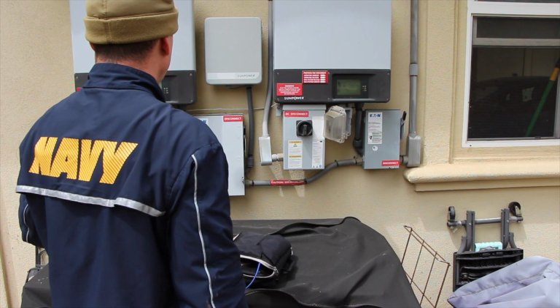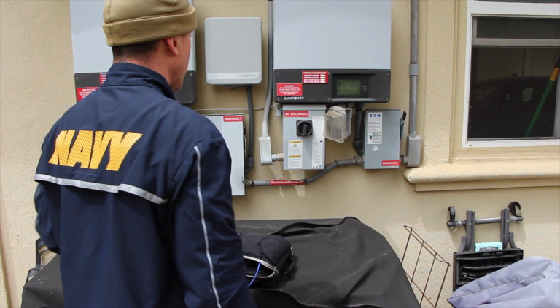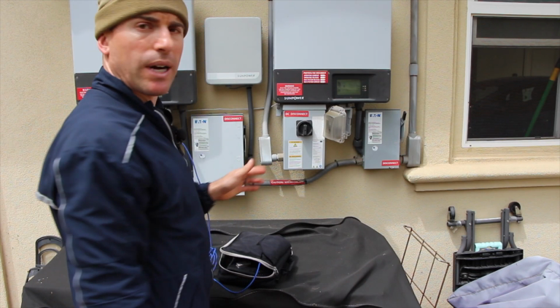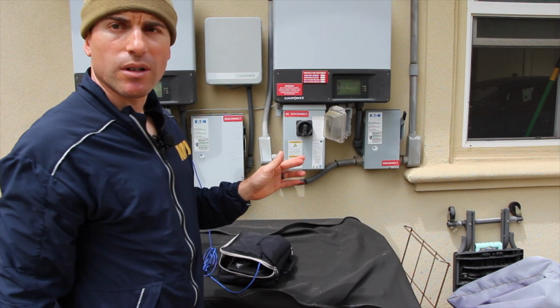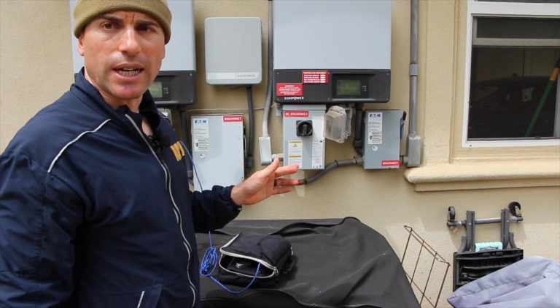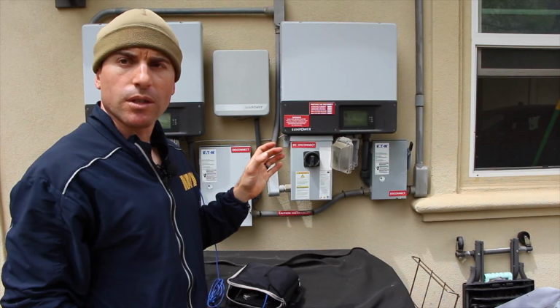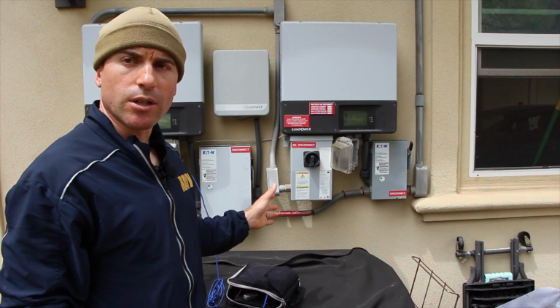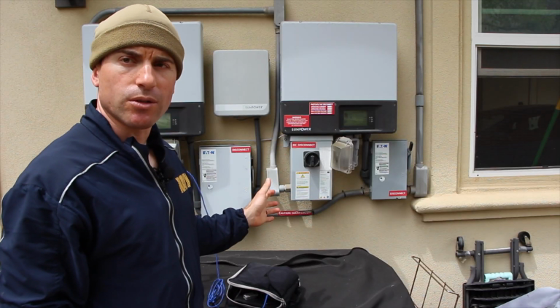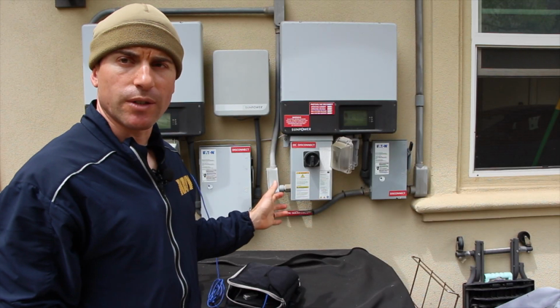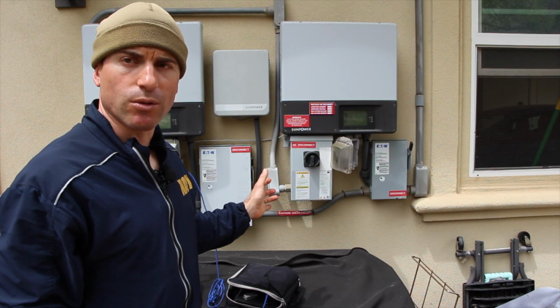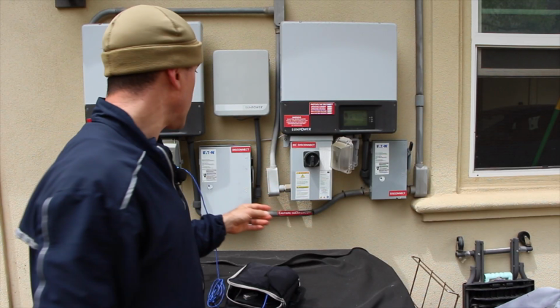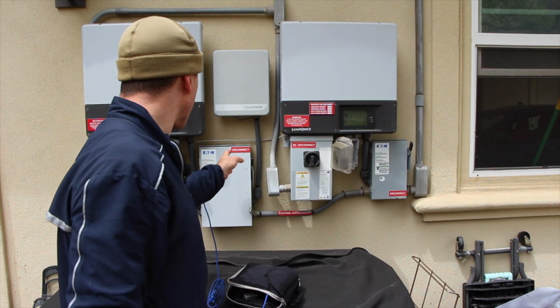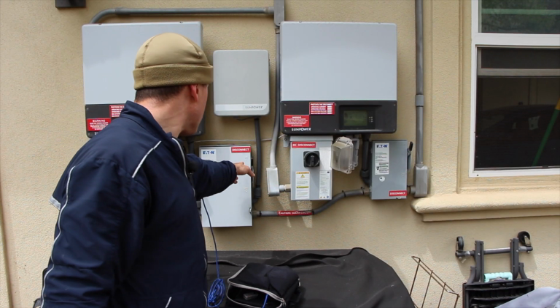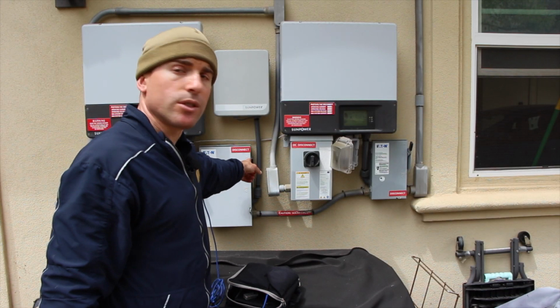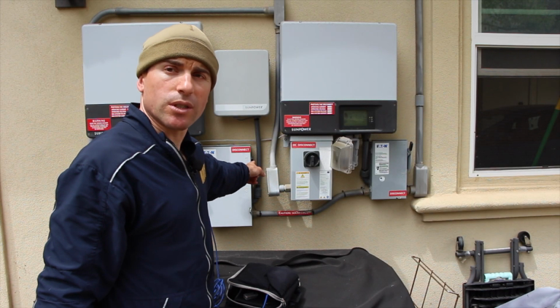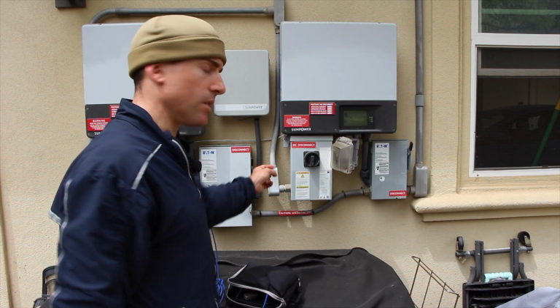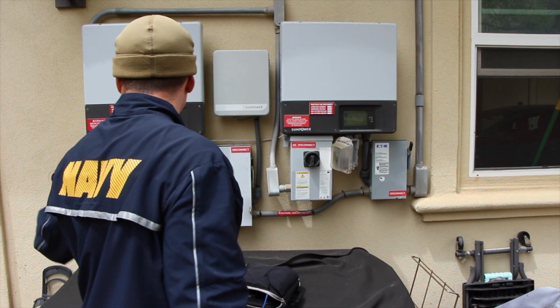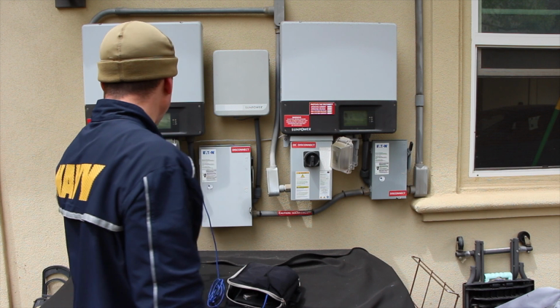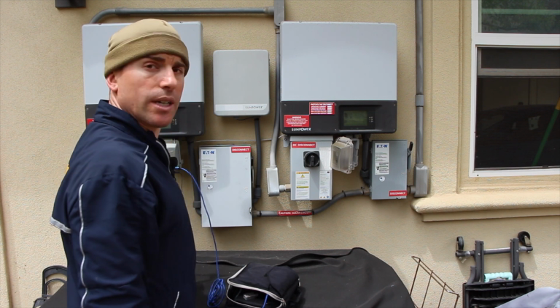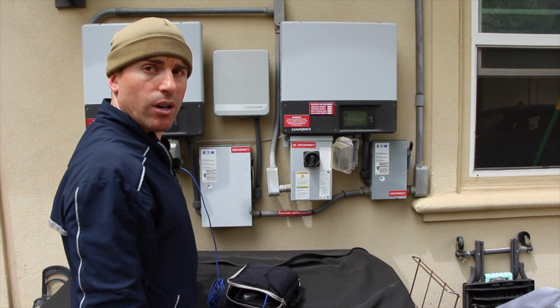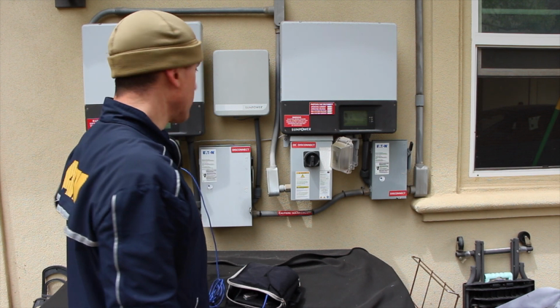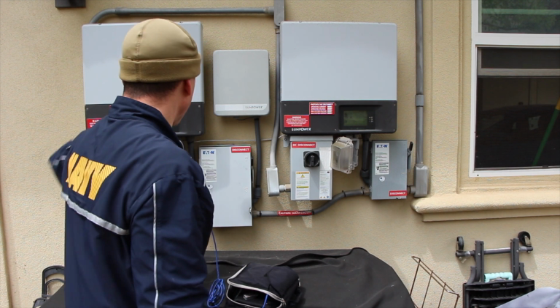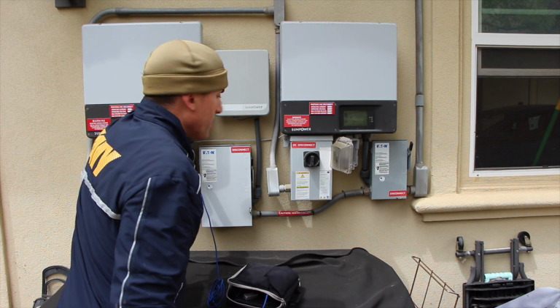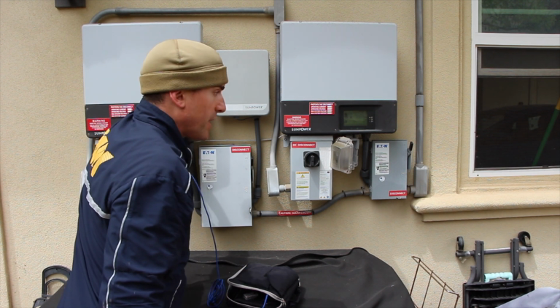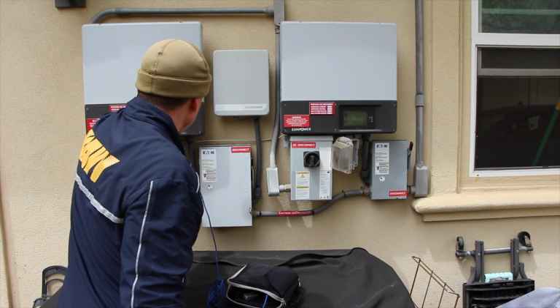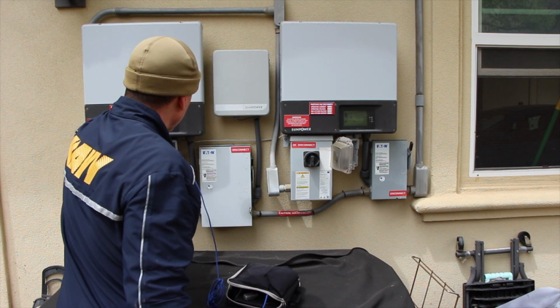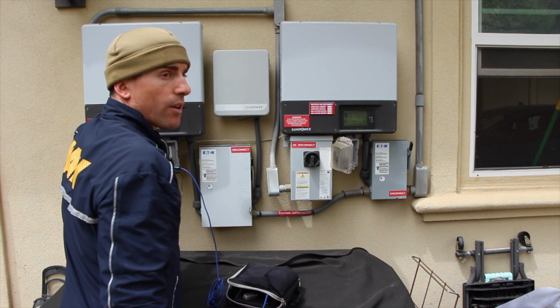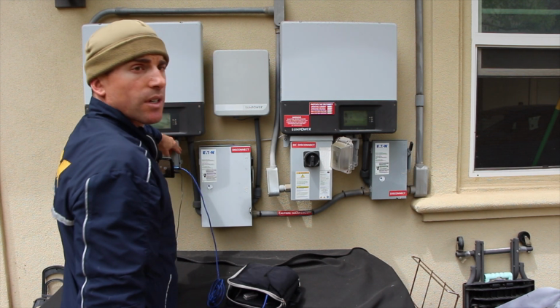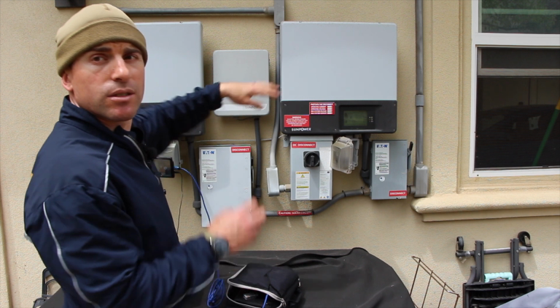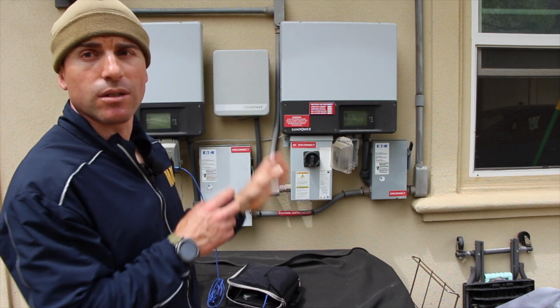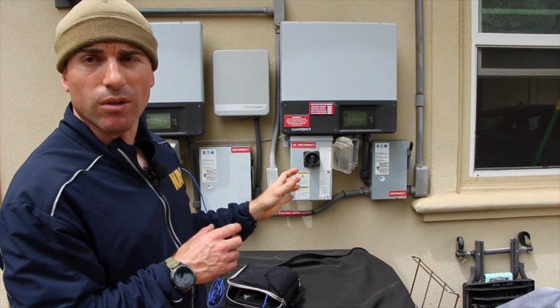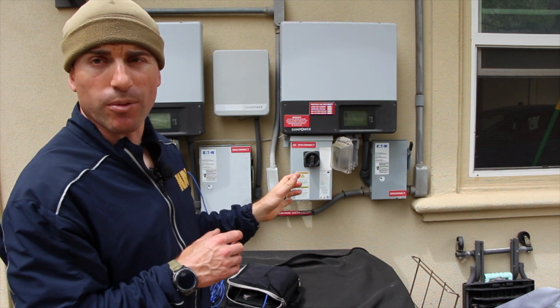So let's say the power goes out. This is how you come across your system — everything is normal. Your general duty safety switch is on, your DC disconnect is on. If you open up your SPS, the switch is off. That's normal operating.